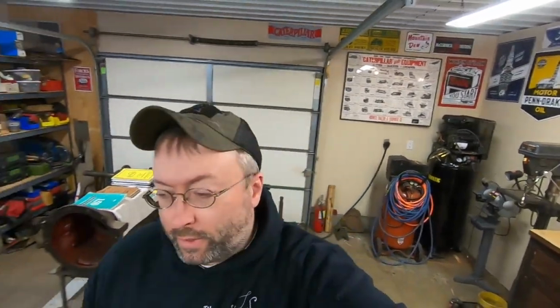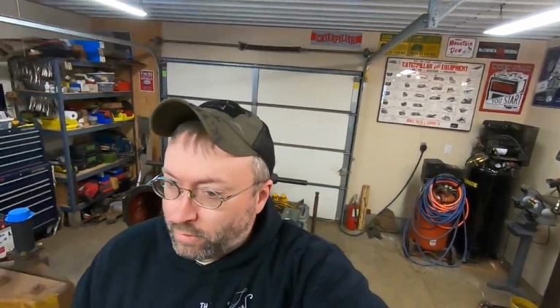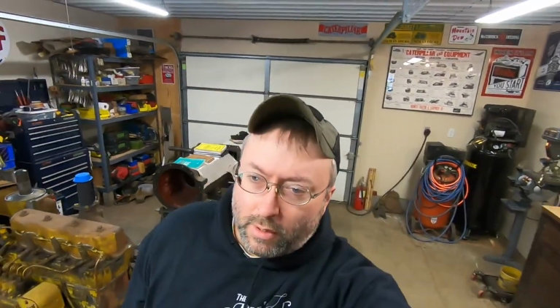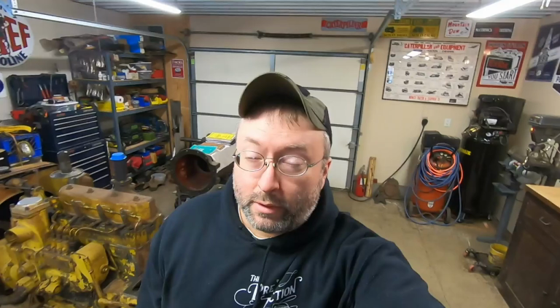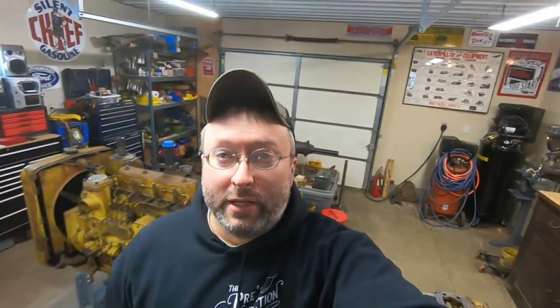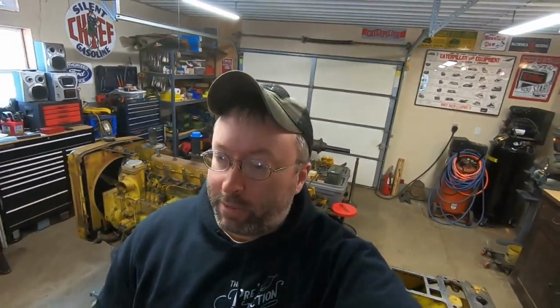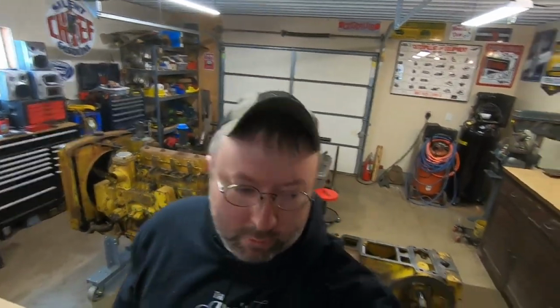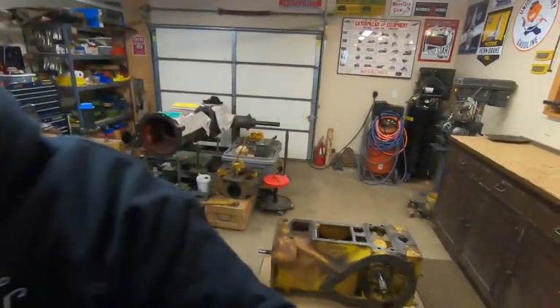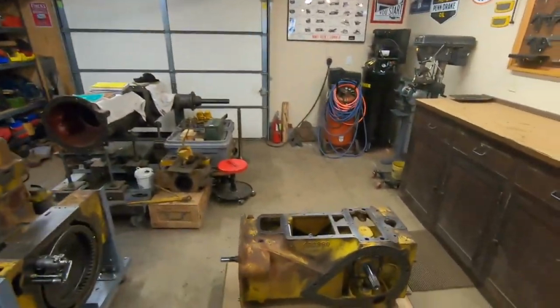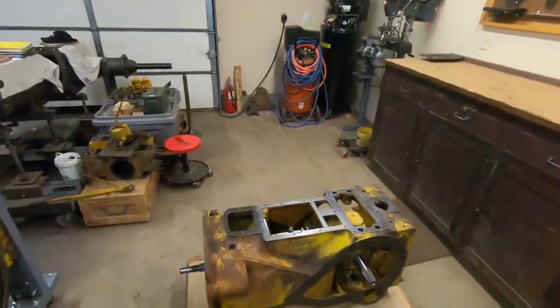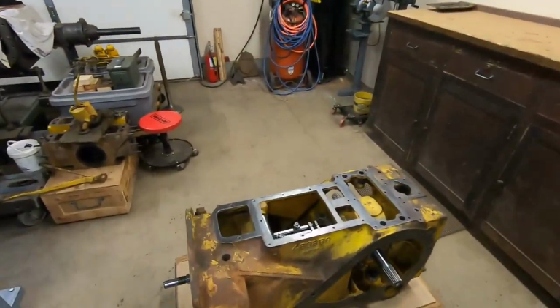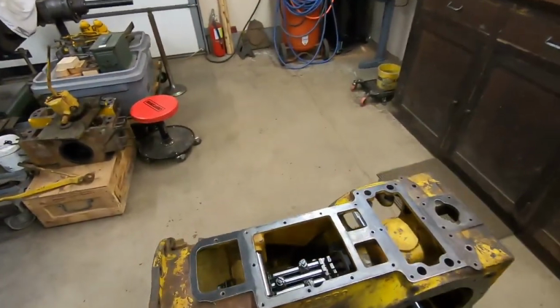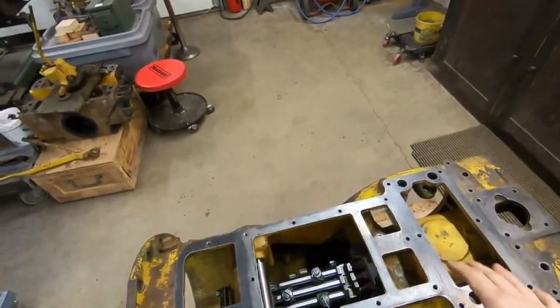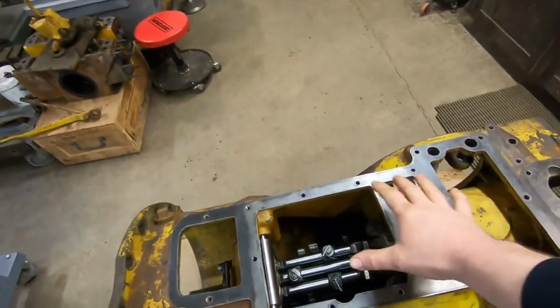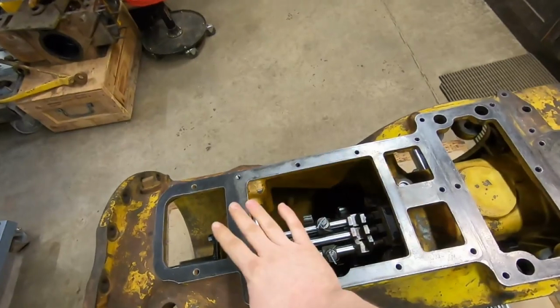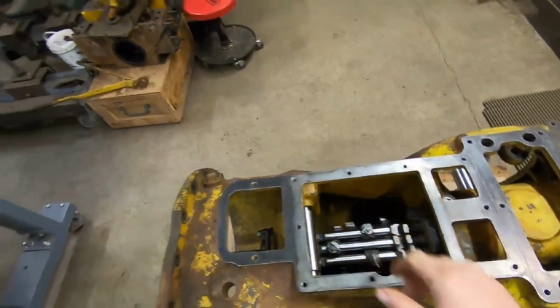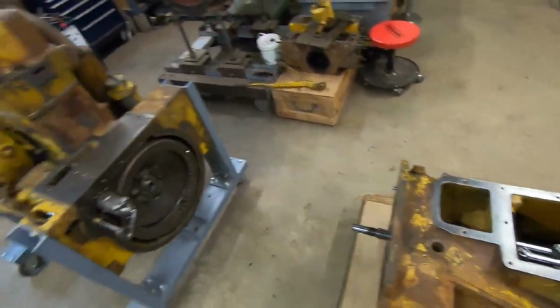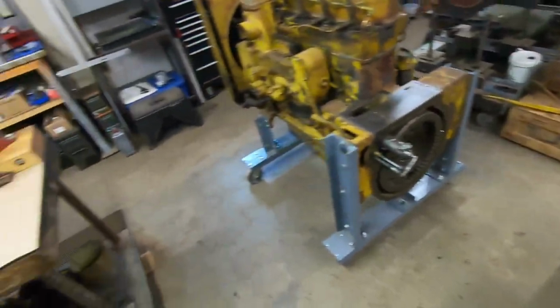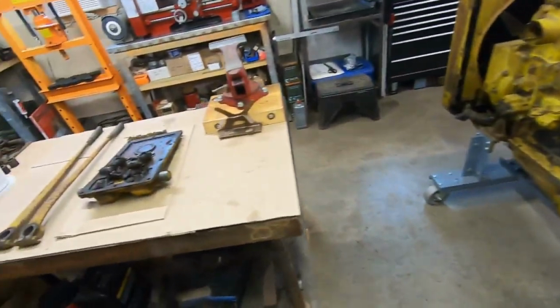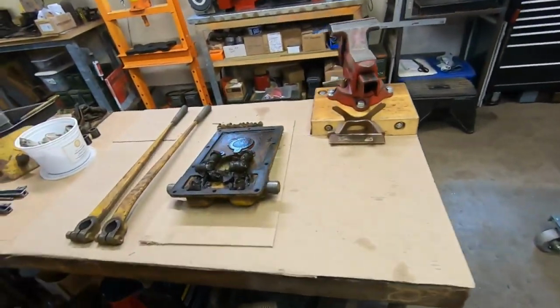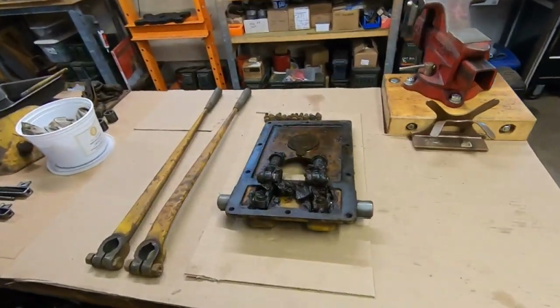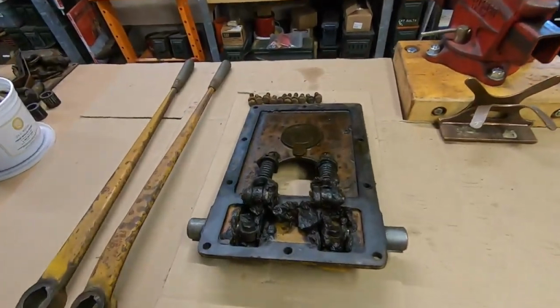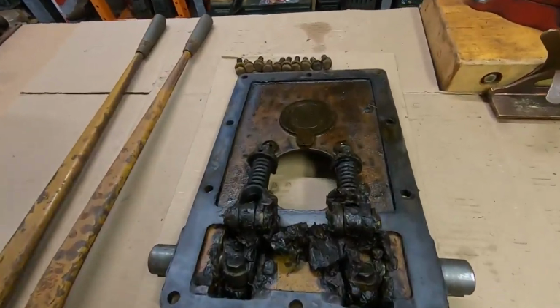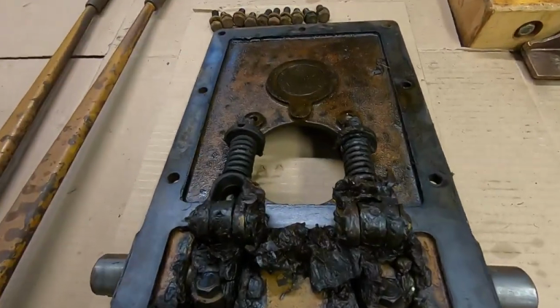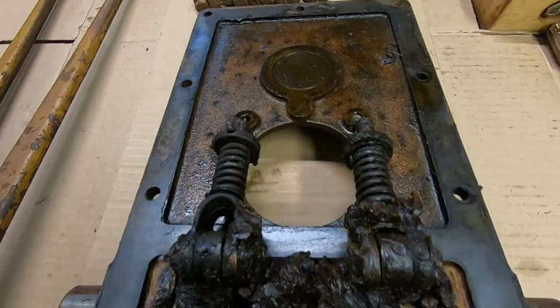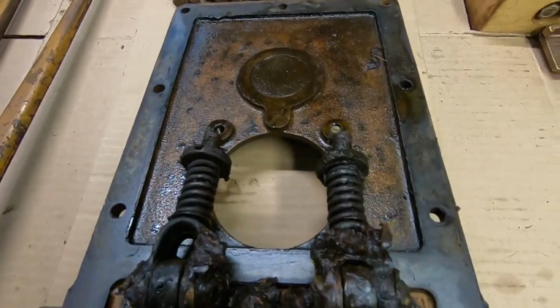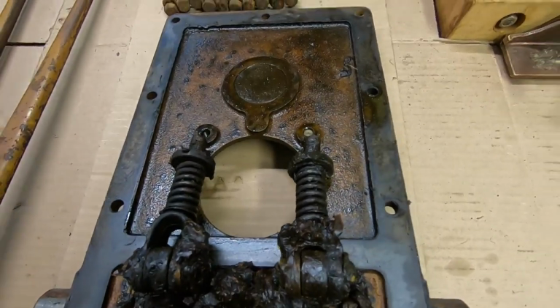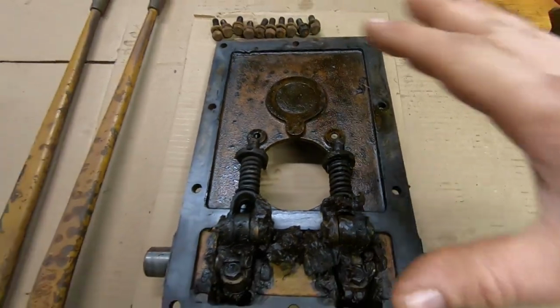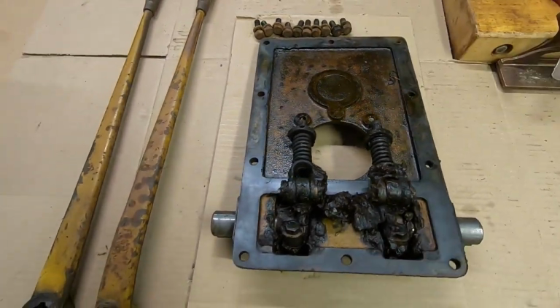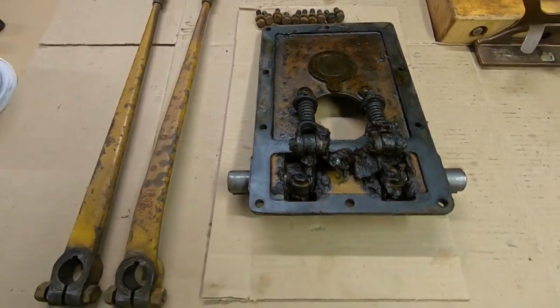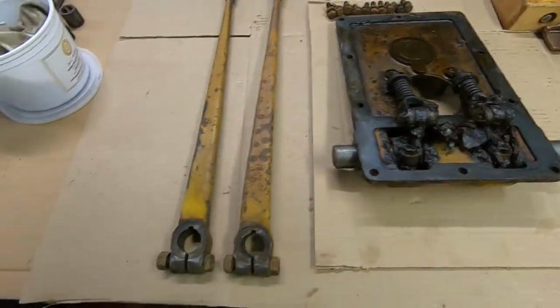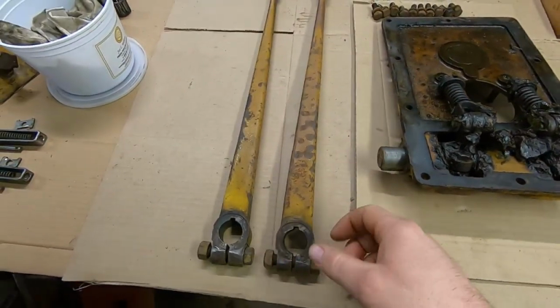Anyway, another 1113 installment, so we're going to start getting the case covered up here today. We're going to start on the top cover. I've got that on the bench here. It's really dirty yet — lots of old grease, lots of that nasty old oil.